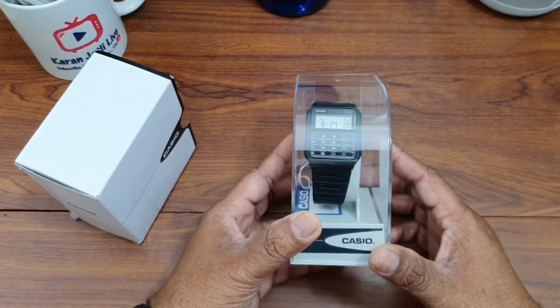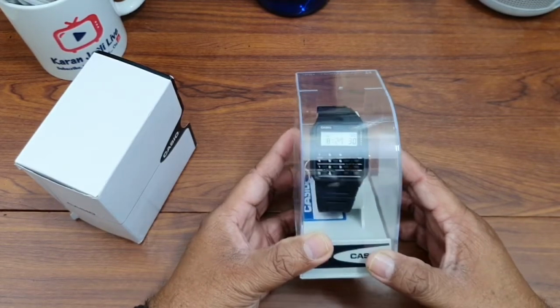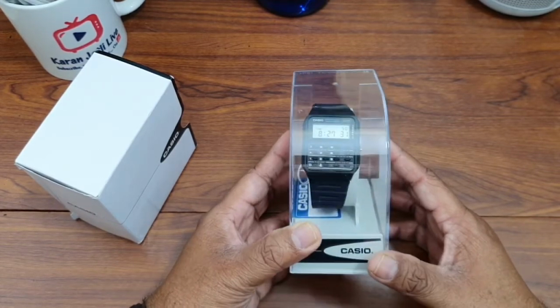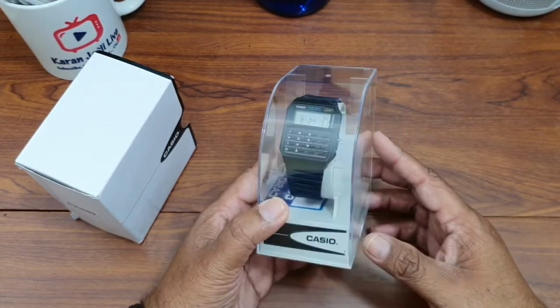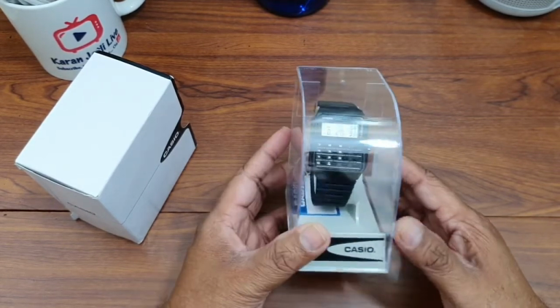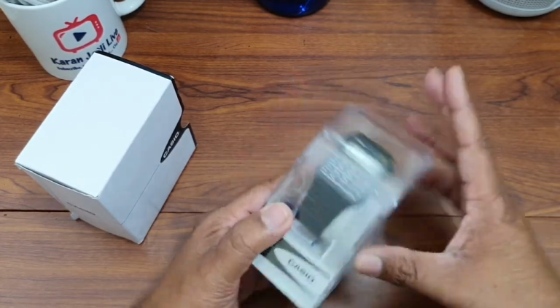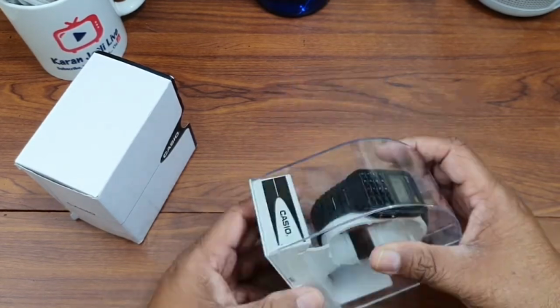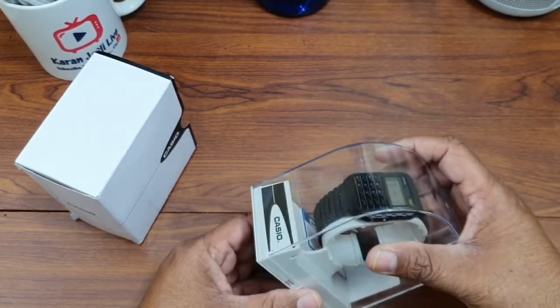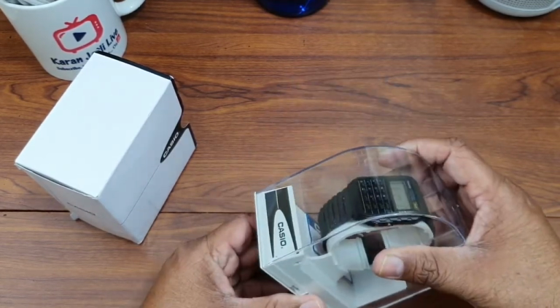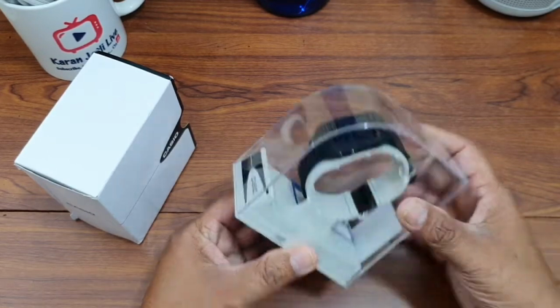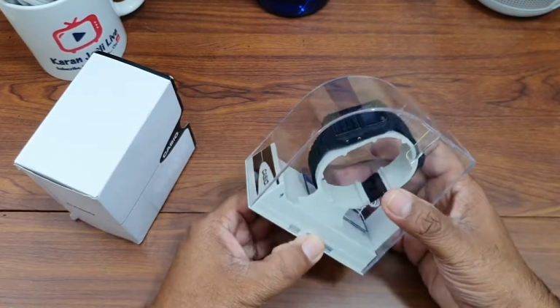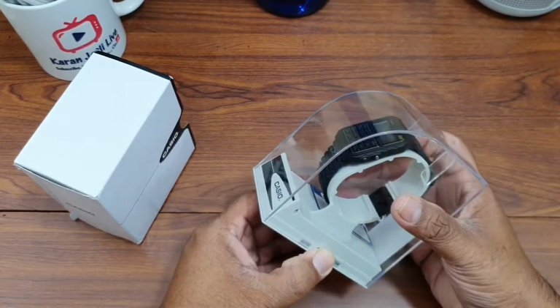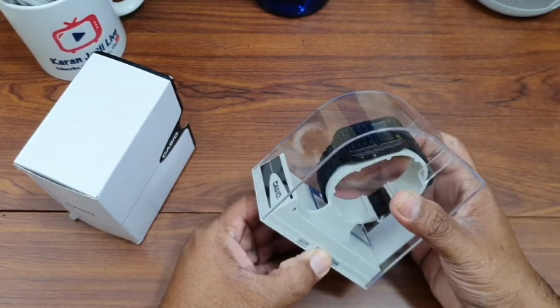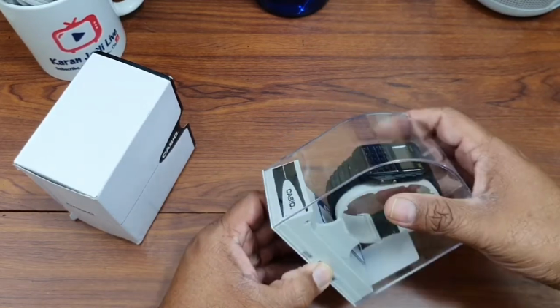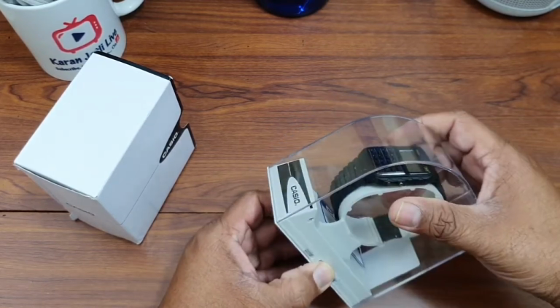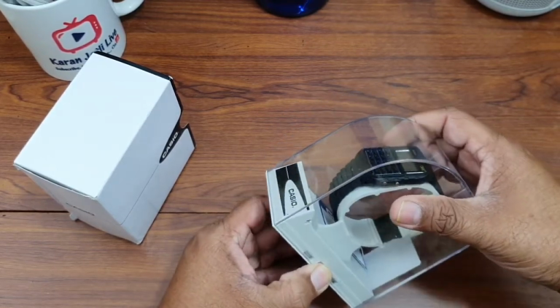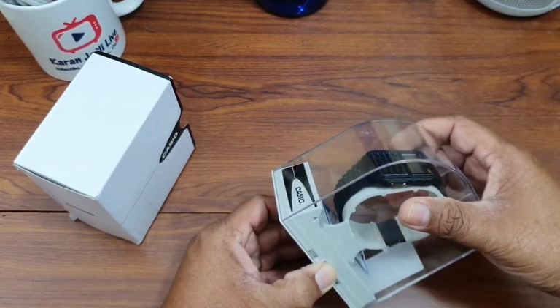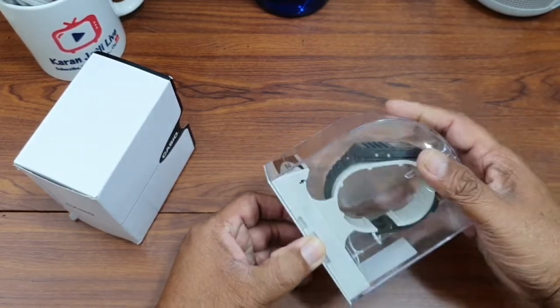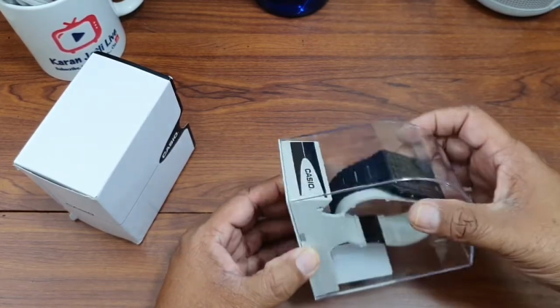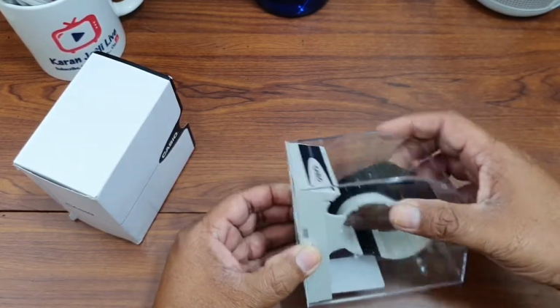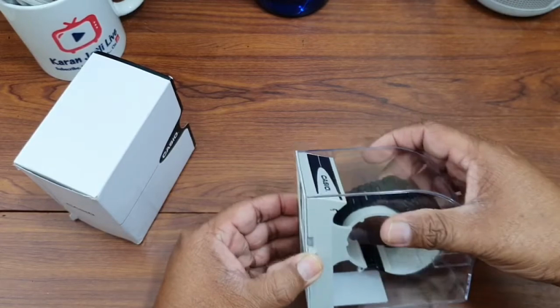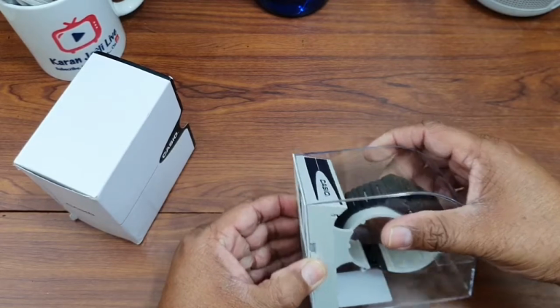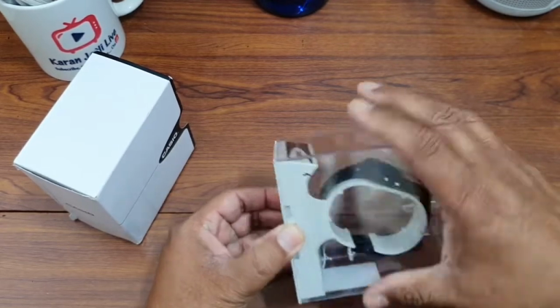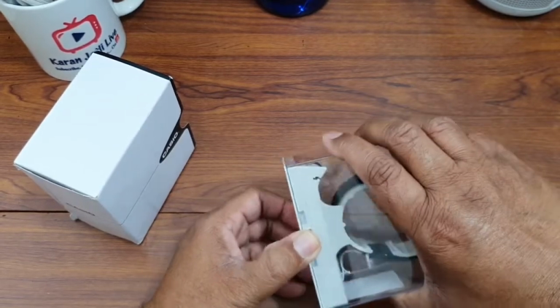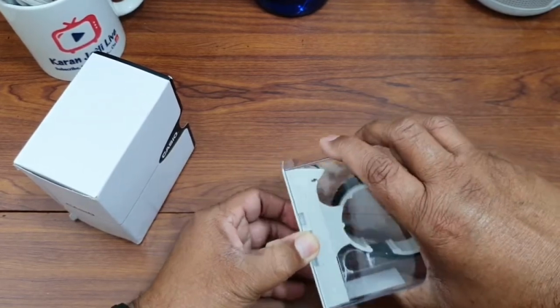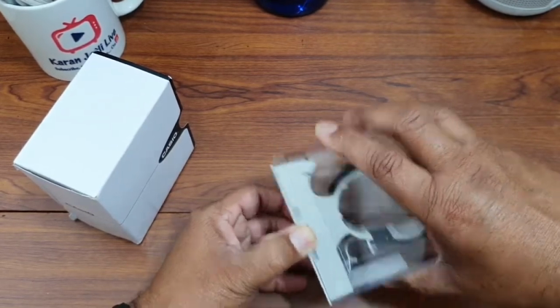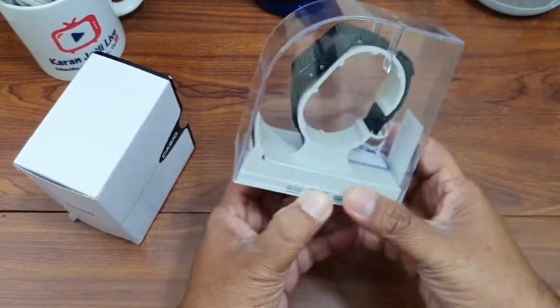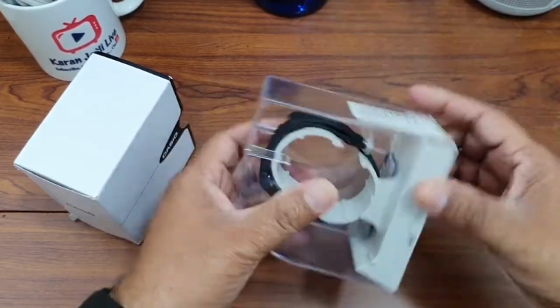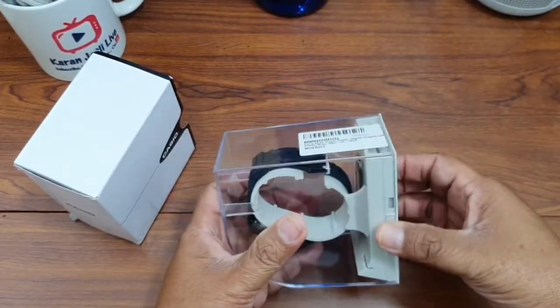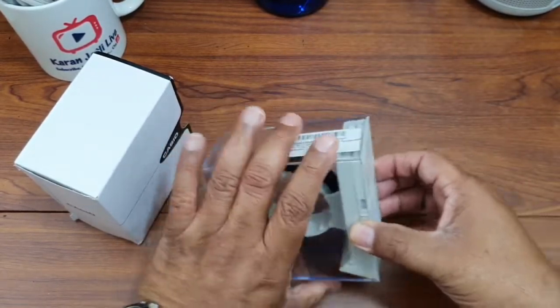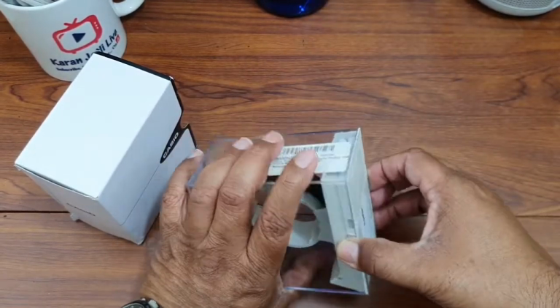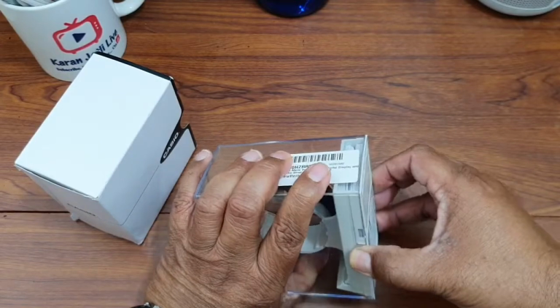I ordered it for a dear friend and I ordered it on Amazon. We paid about 25 American dollars for it. Now let us take it out and see what comes in the box.